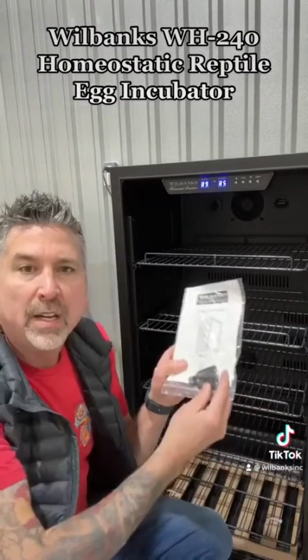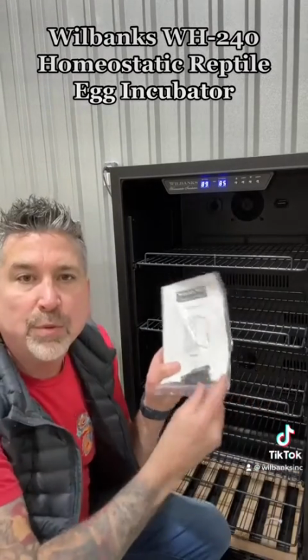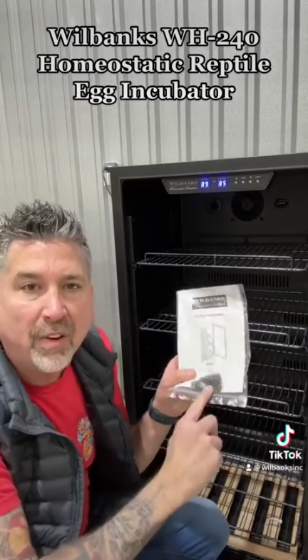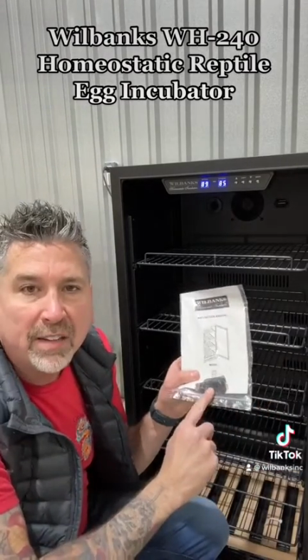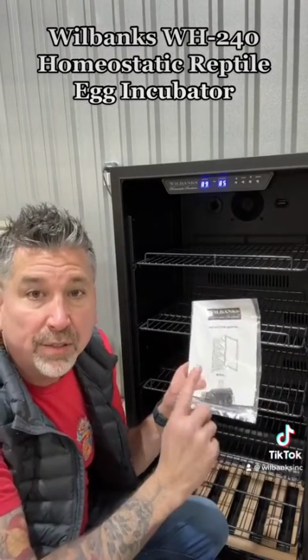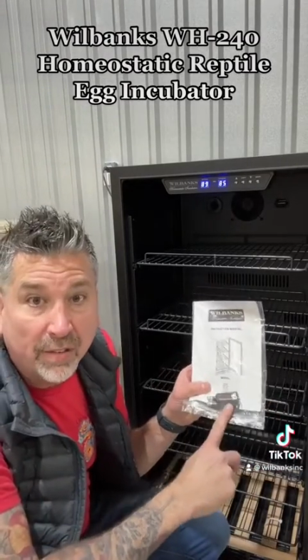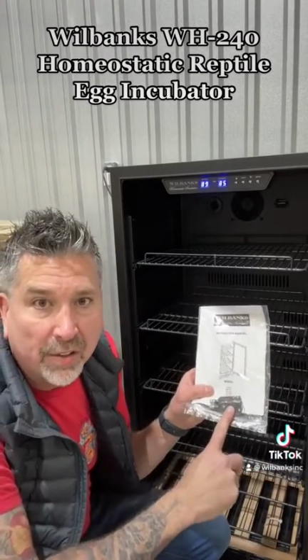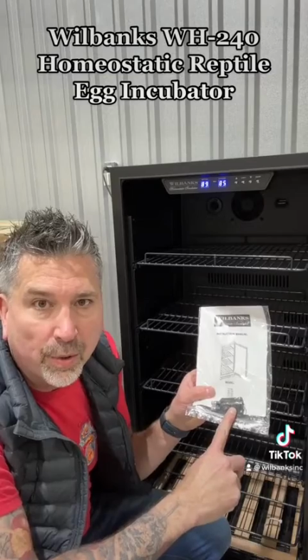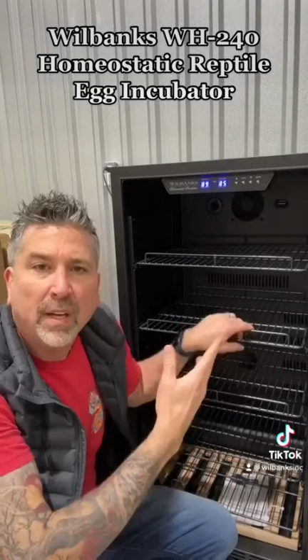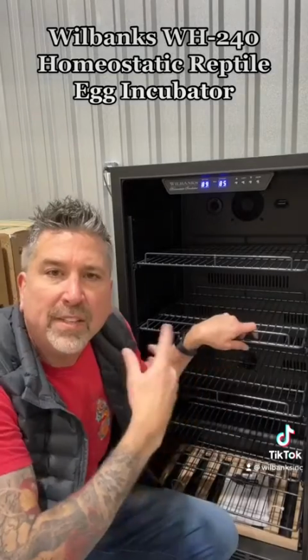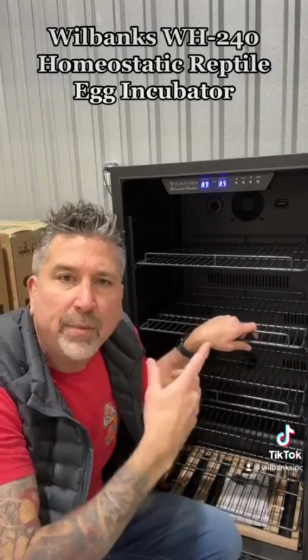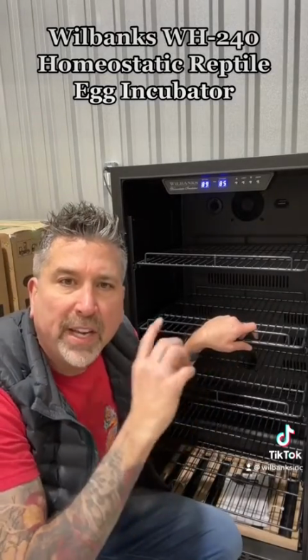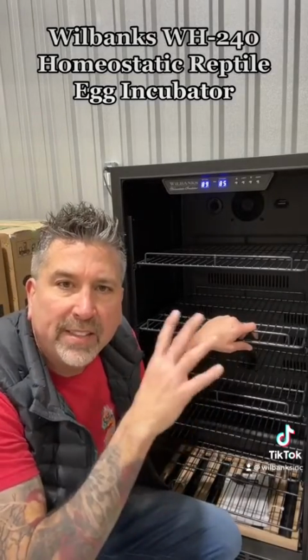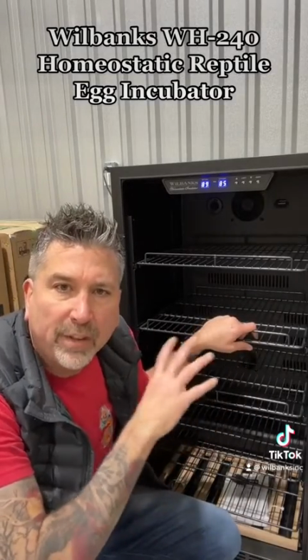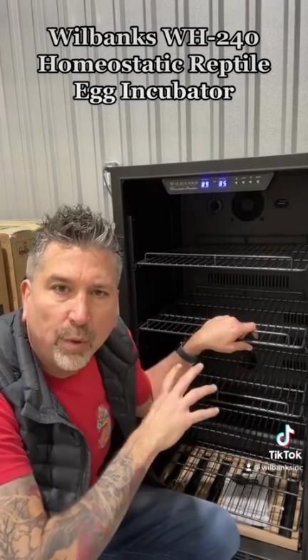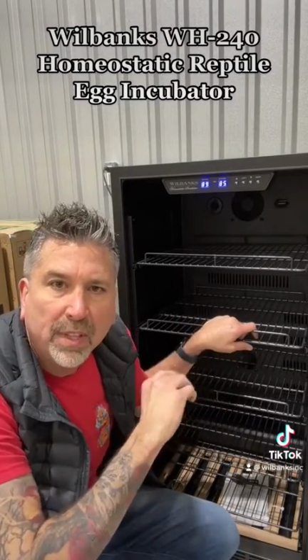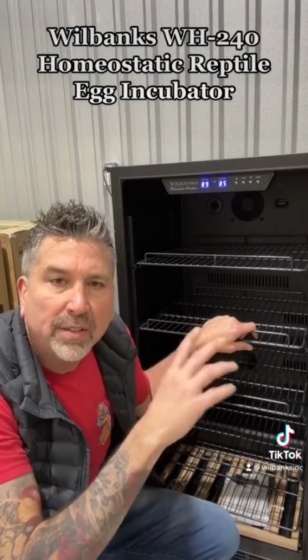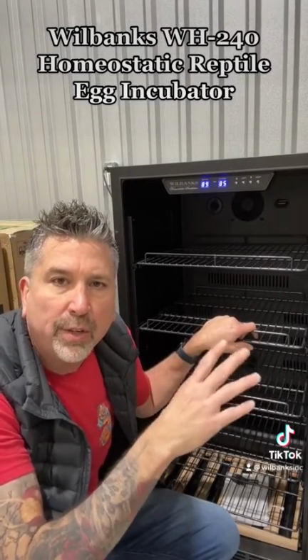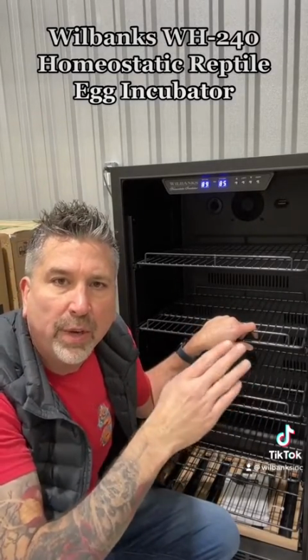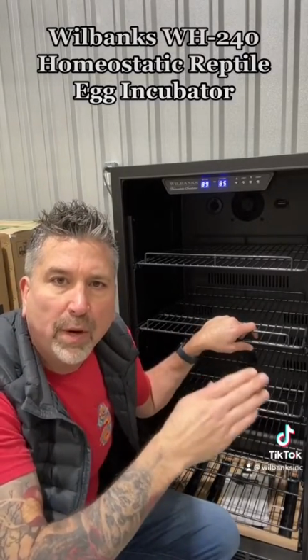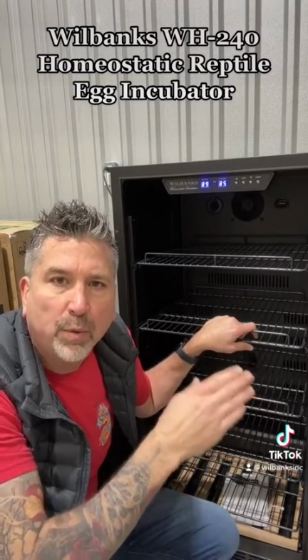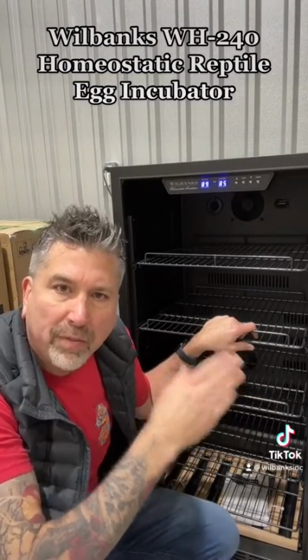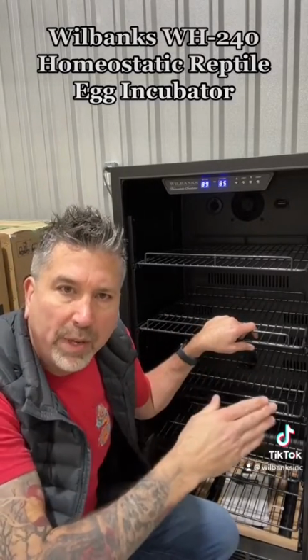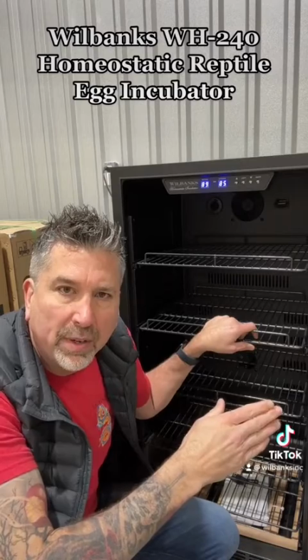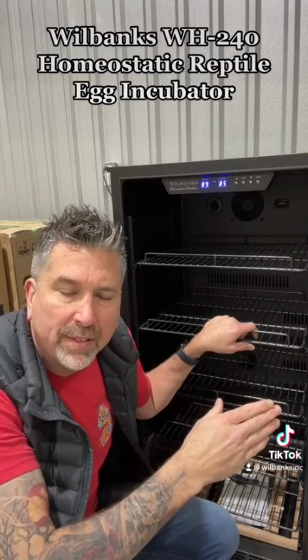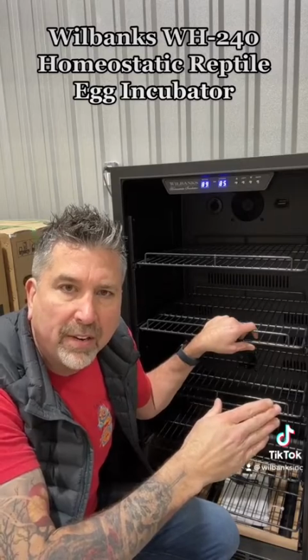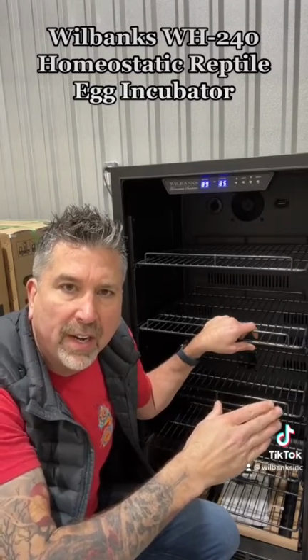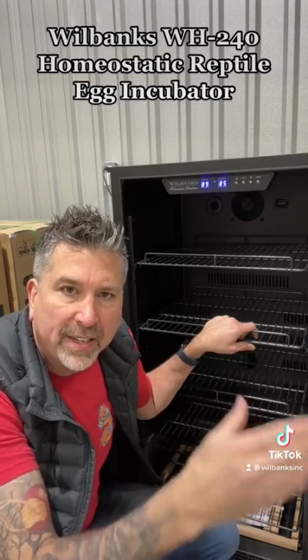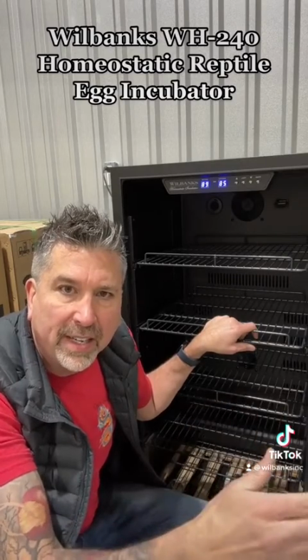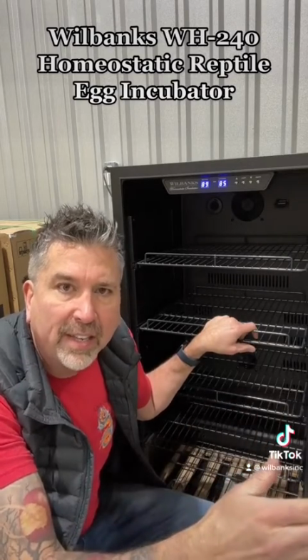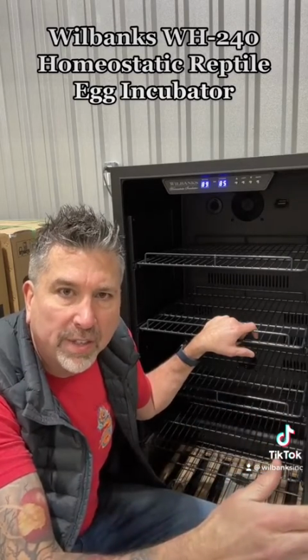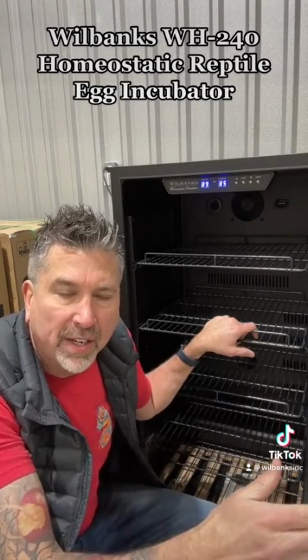It comes with locks so you can lock the doors. This incubator heats and cools, allowing you to go anywhere between 41 degrees Fahrenheit and 99 degrees Fahrenheit.